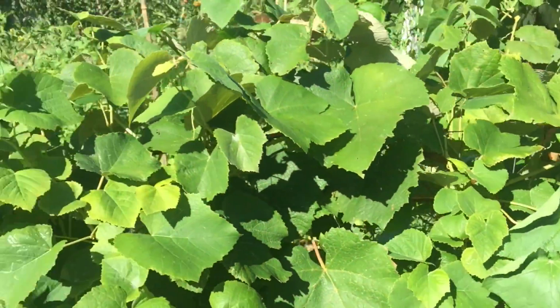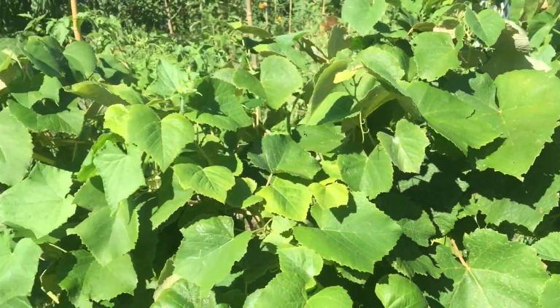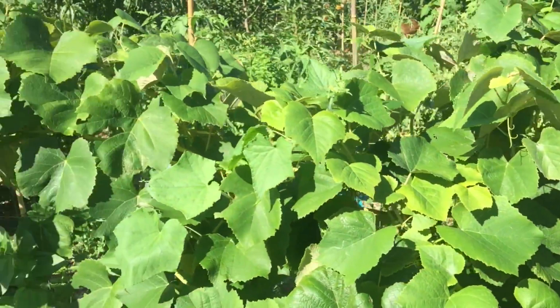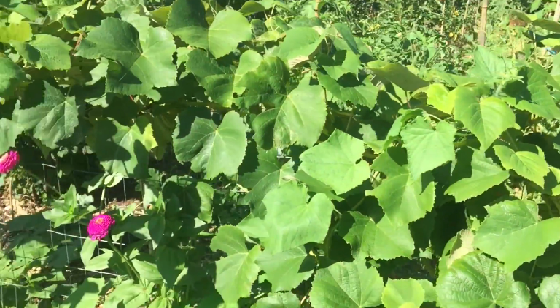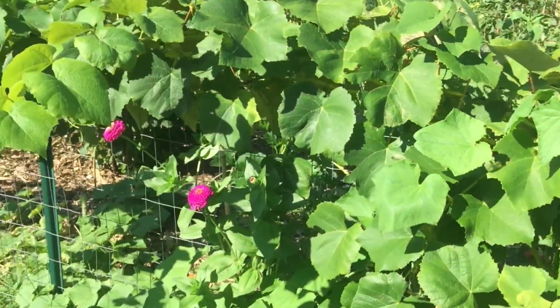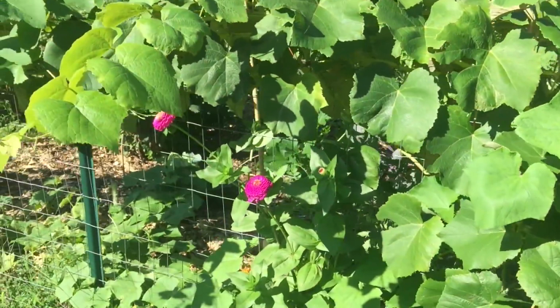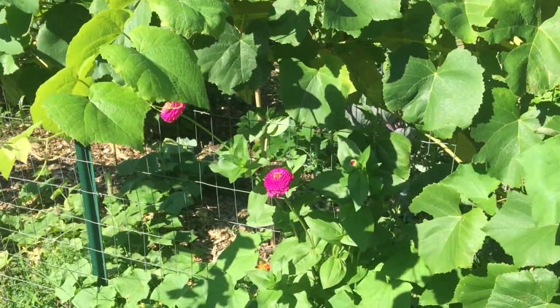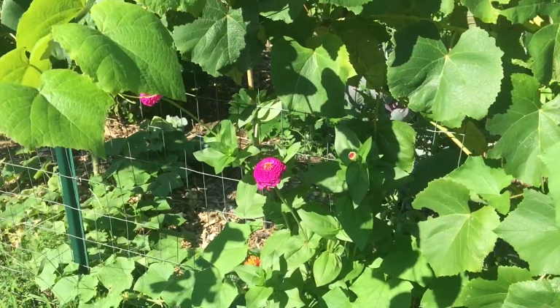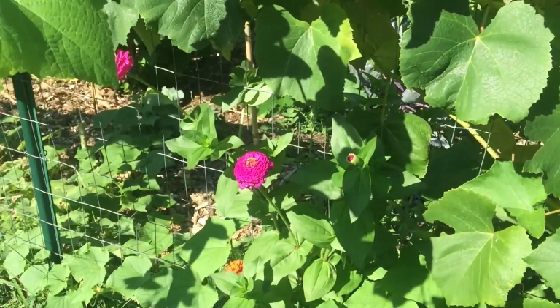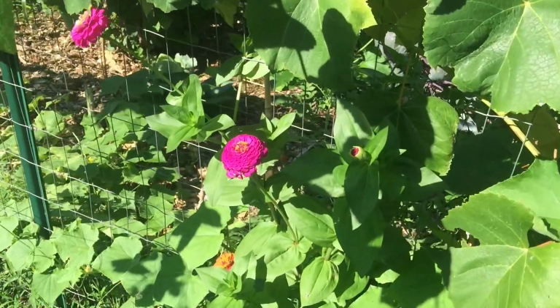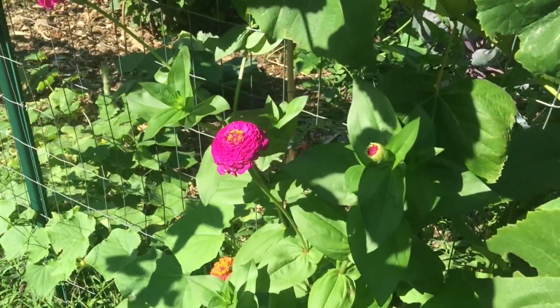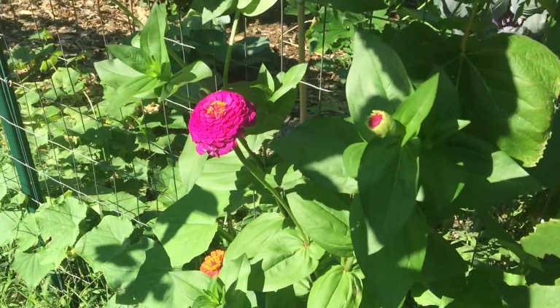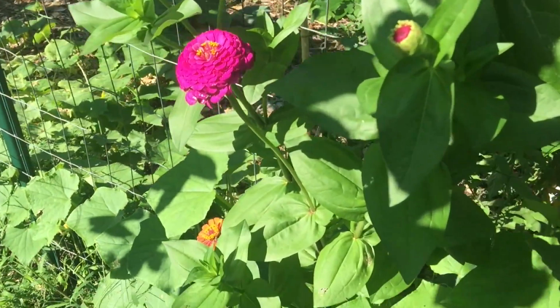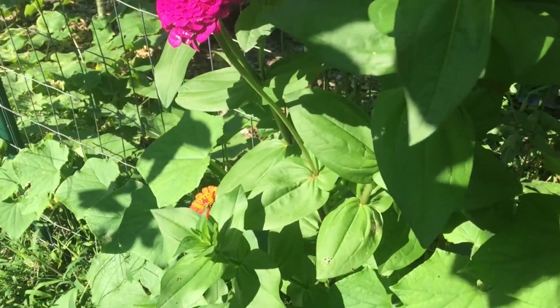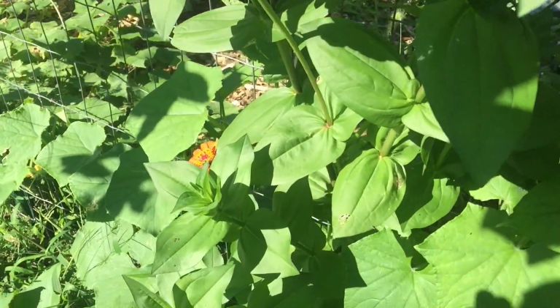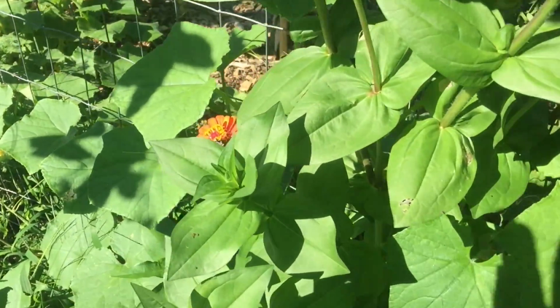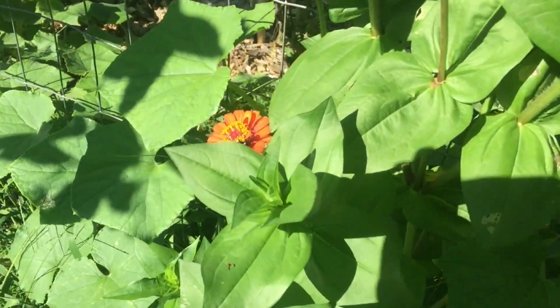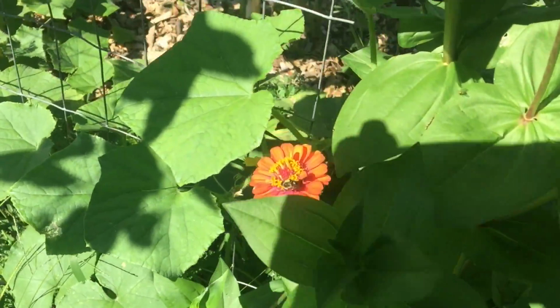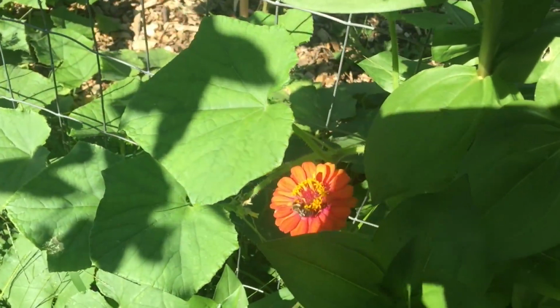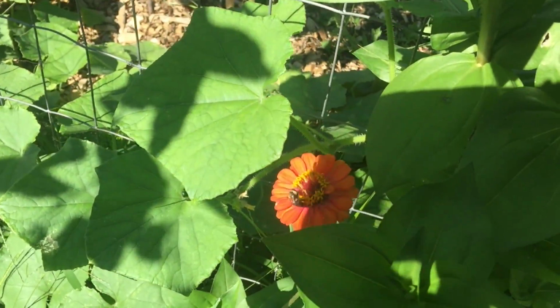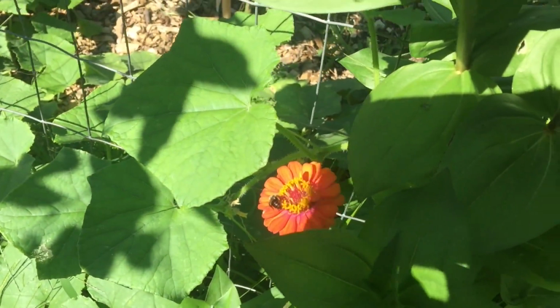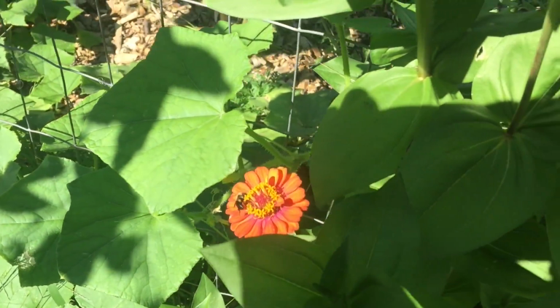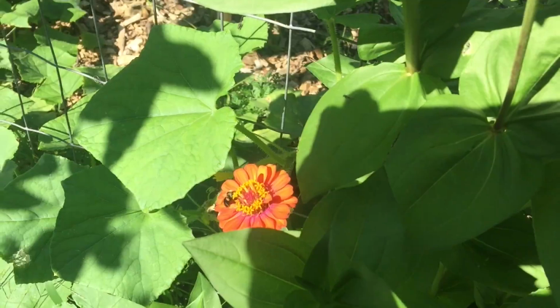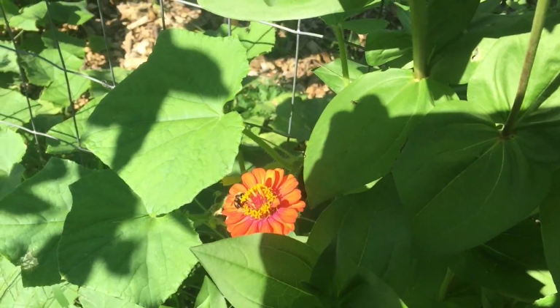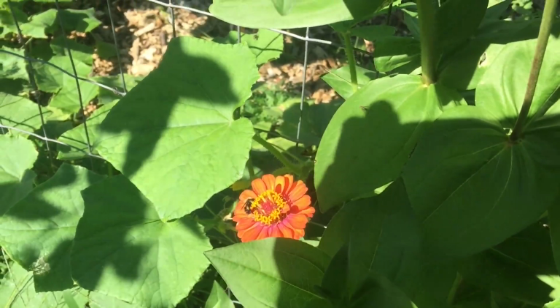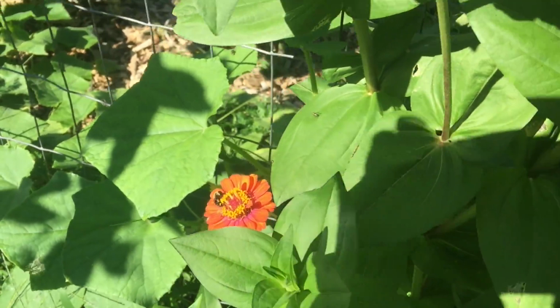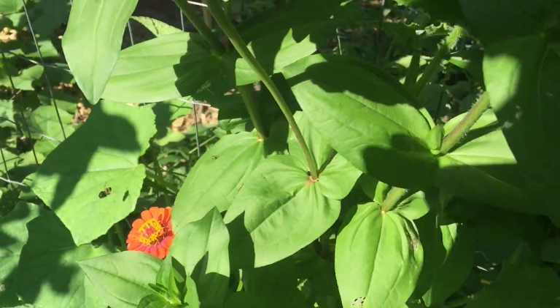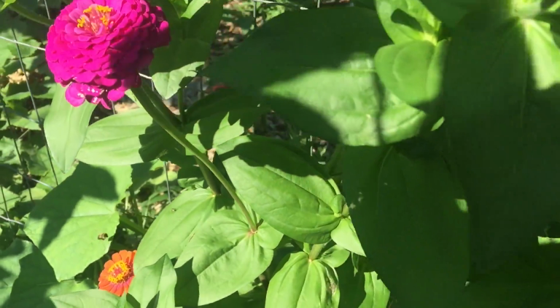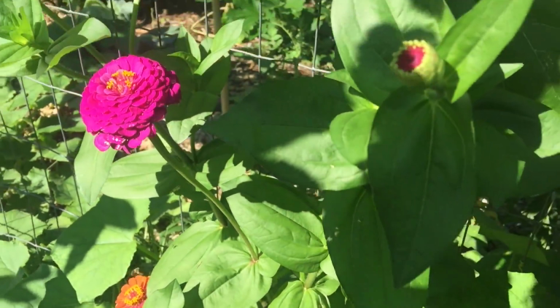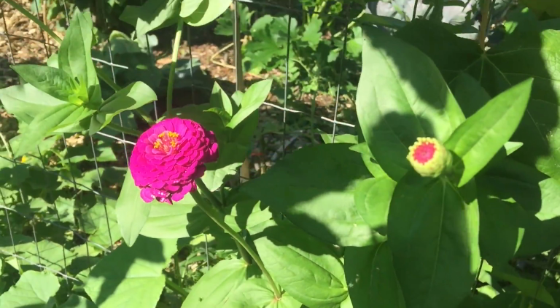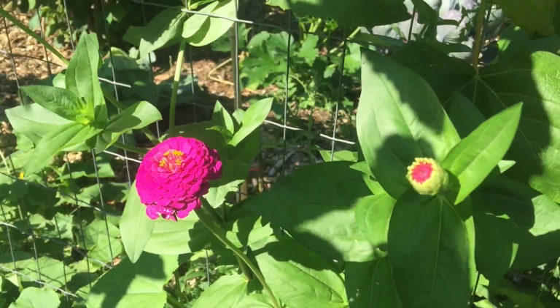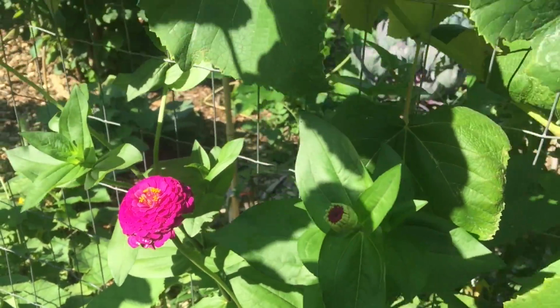Those are the Catawba grapes — seedless. Some self-seeded zinnias with bees working on them. The zinnias are so beautiful.